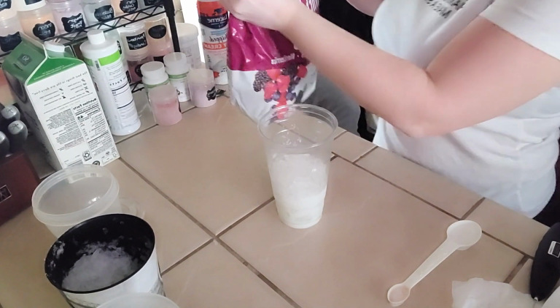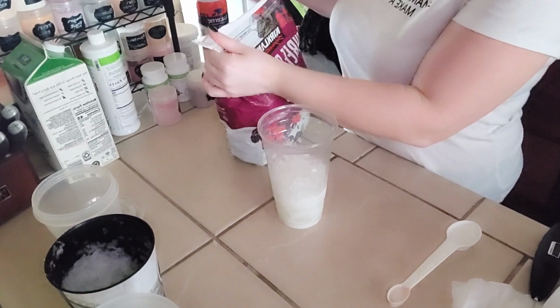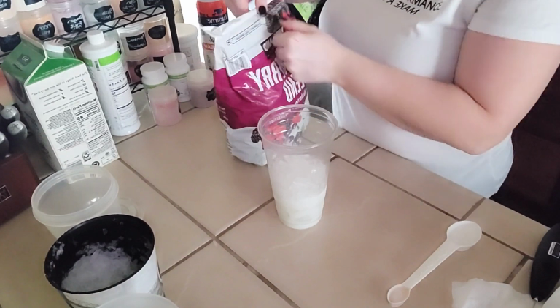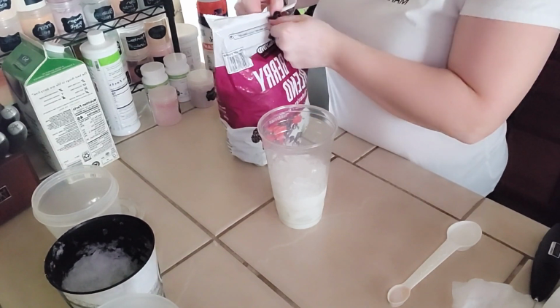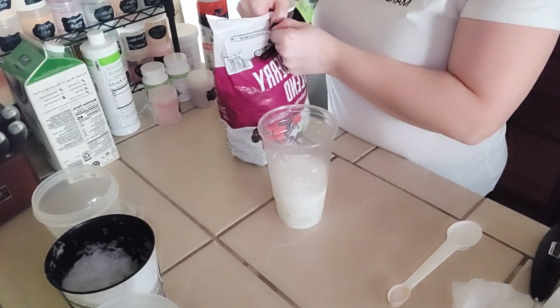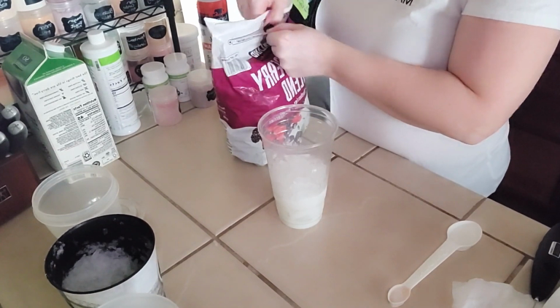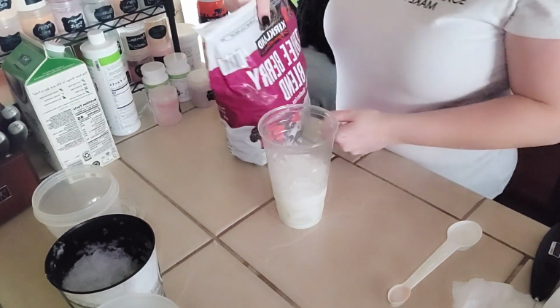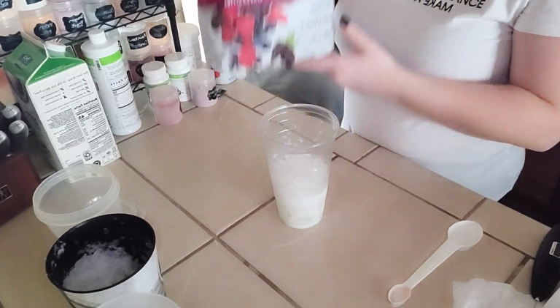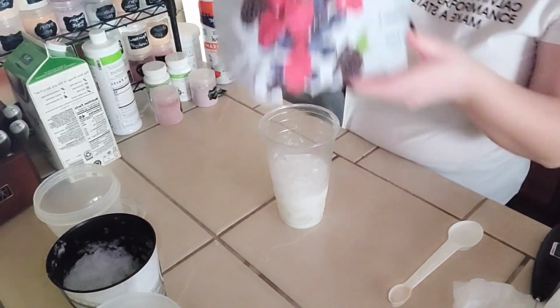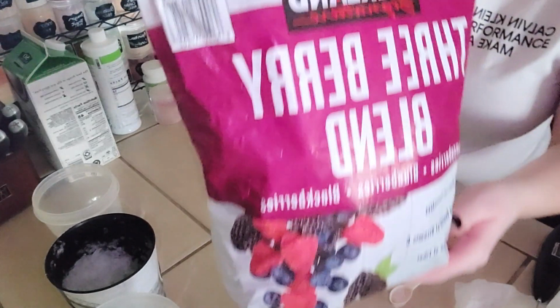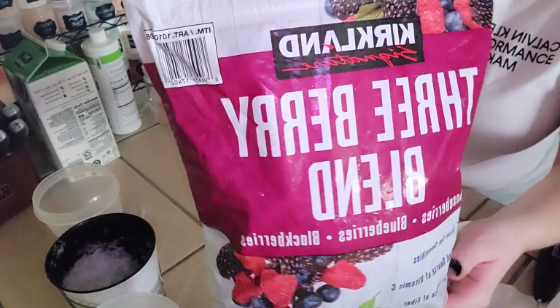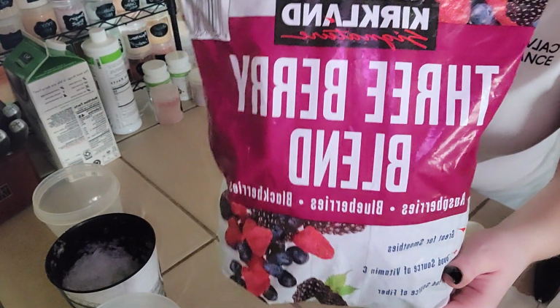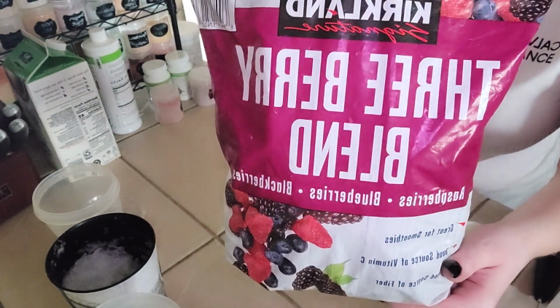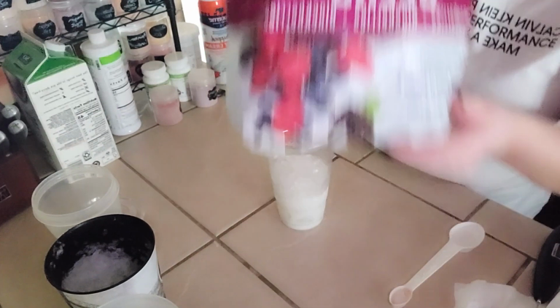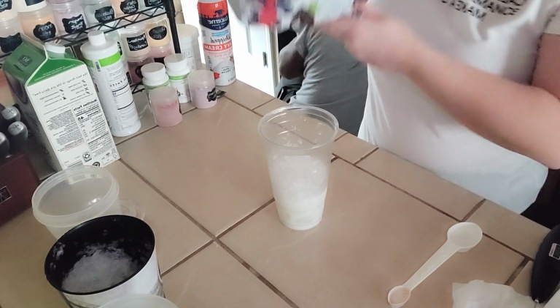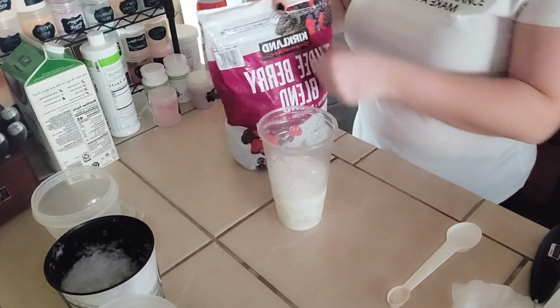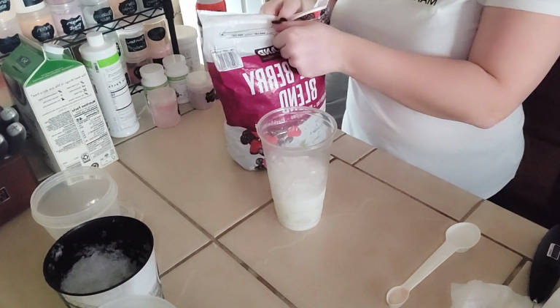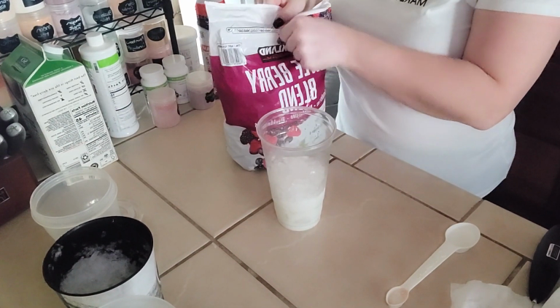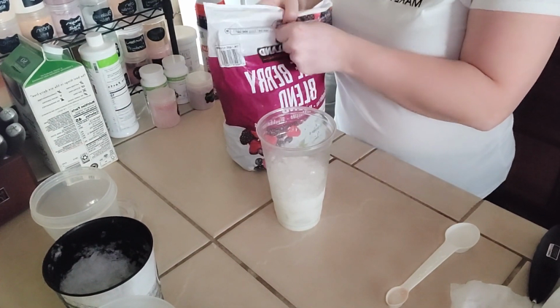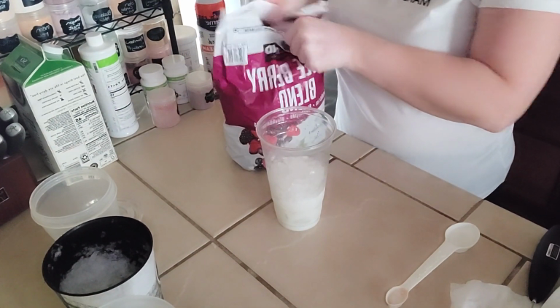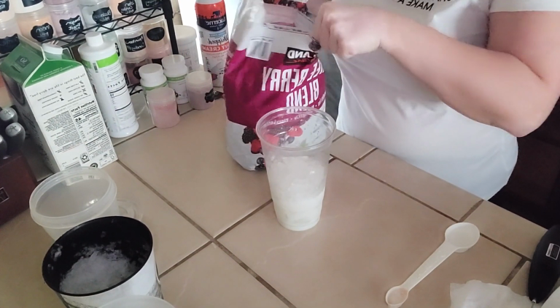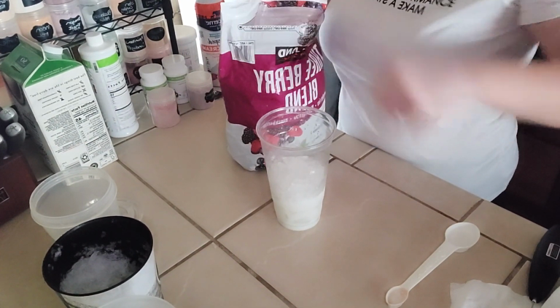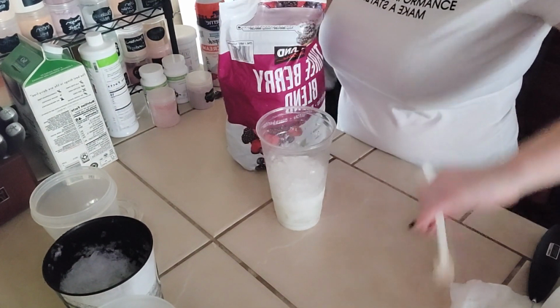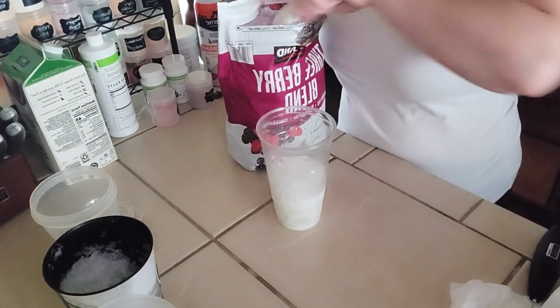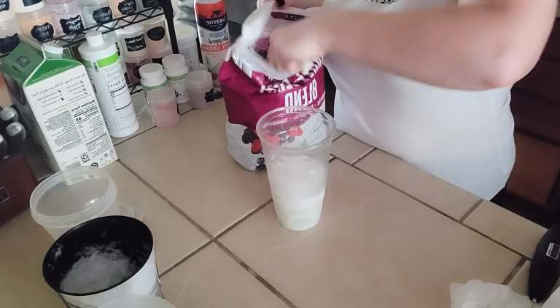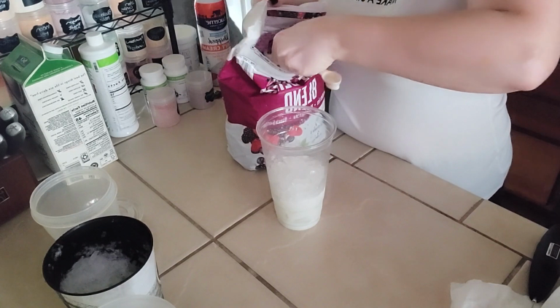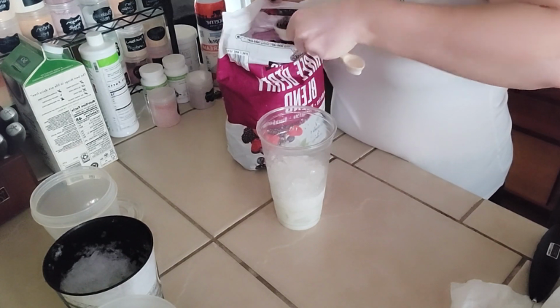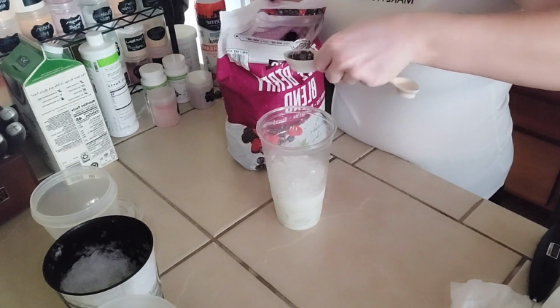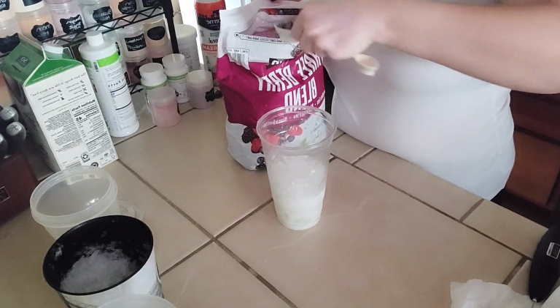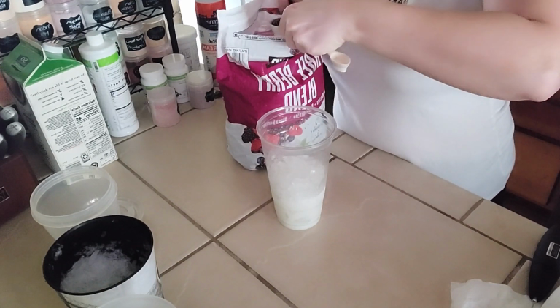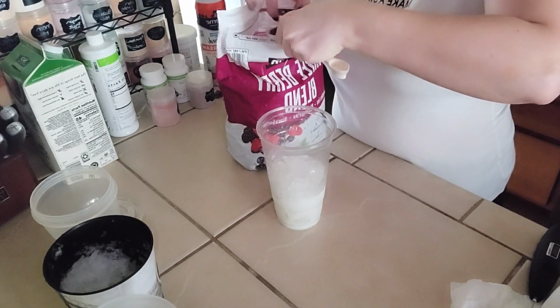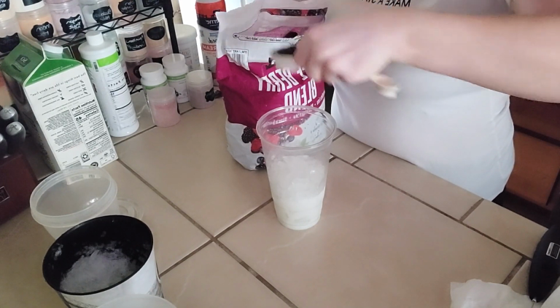Now we are going to add some frozen raspberries and some frozen blackberries. I'm going to use a spoon here so I can make sure I don't get any blueberries in here — I want all blackberries and raspberries.